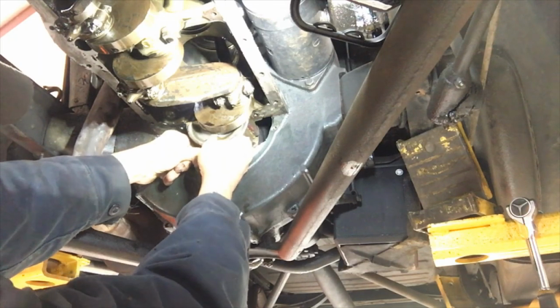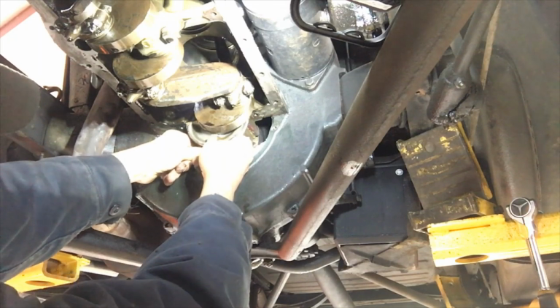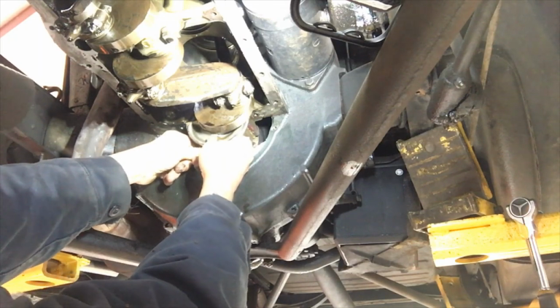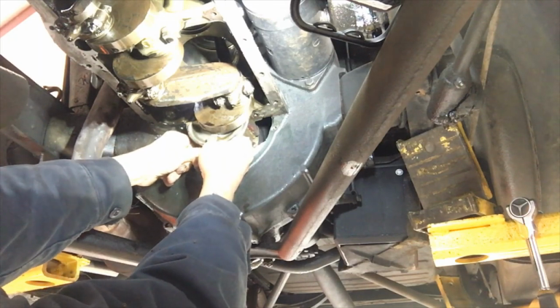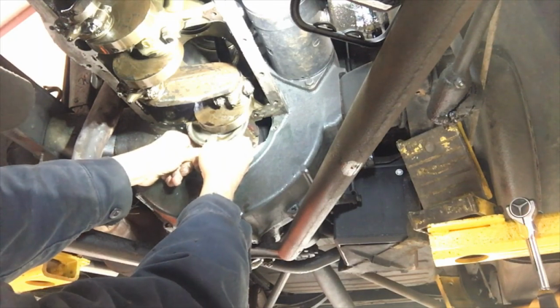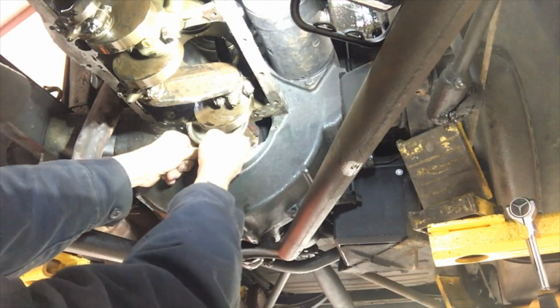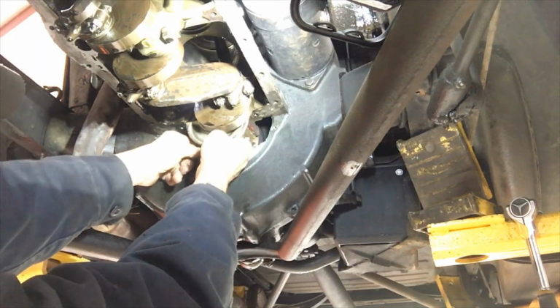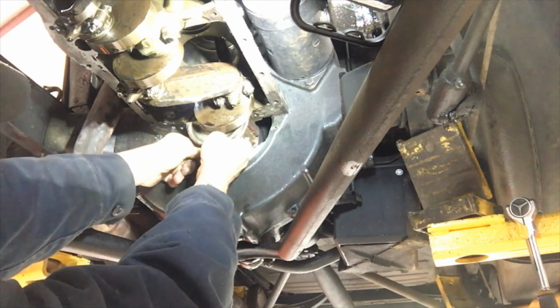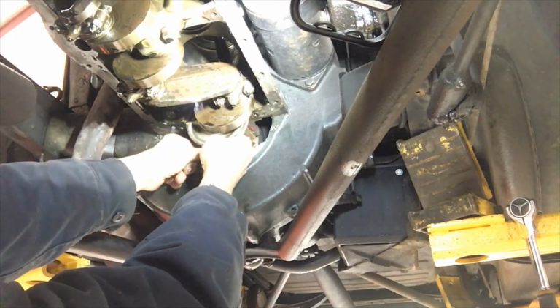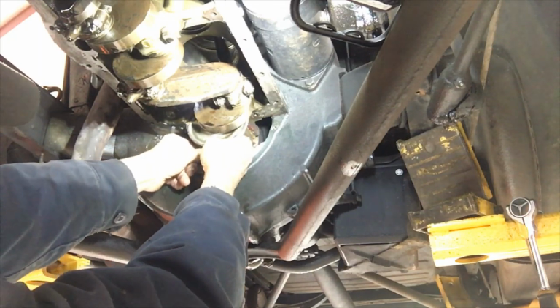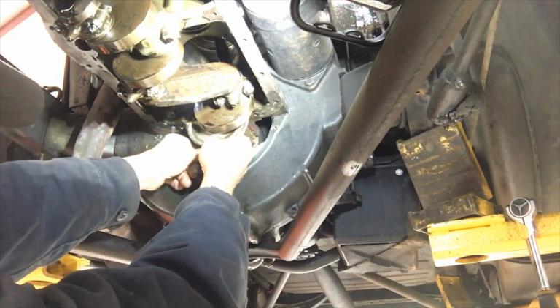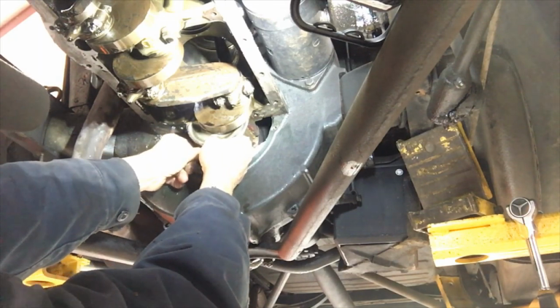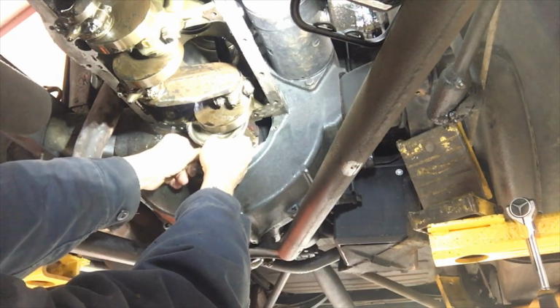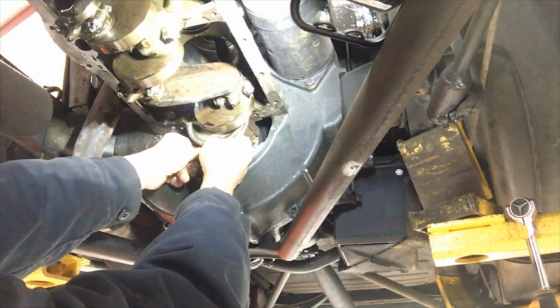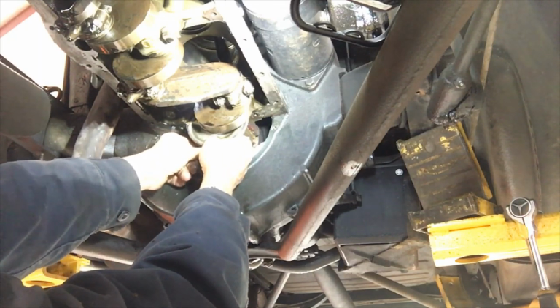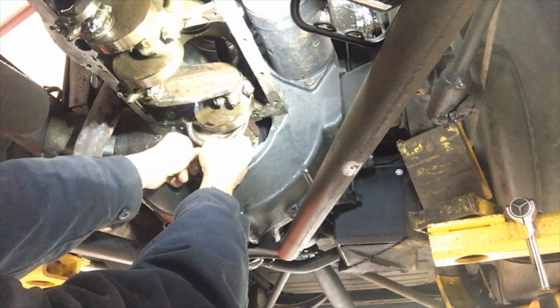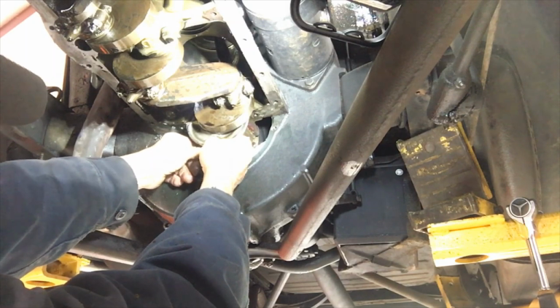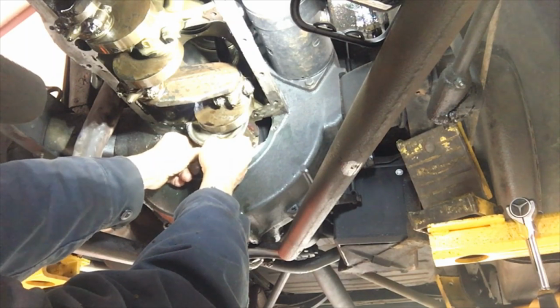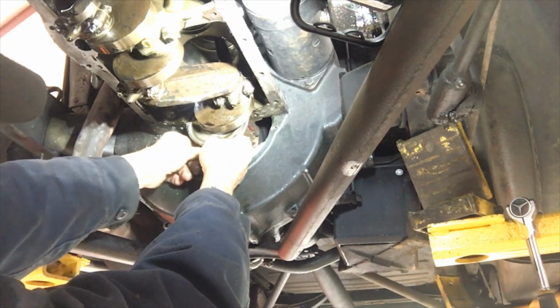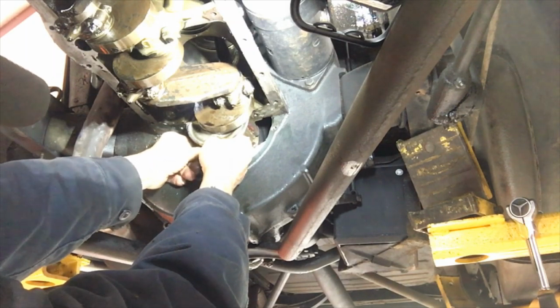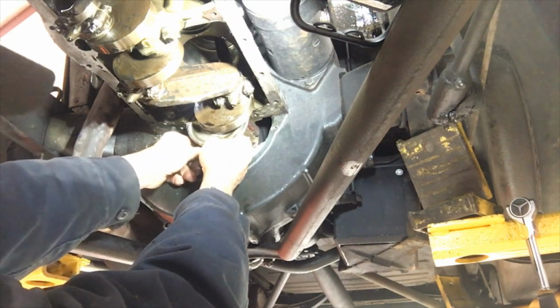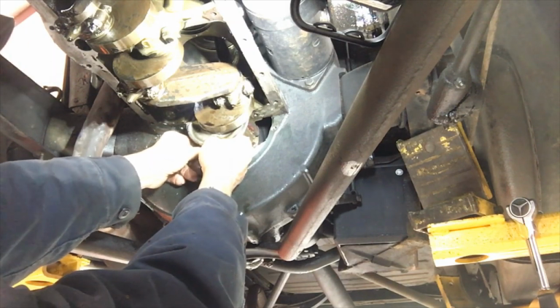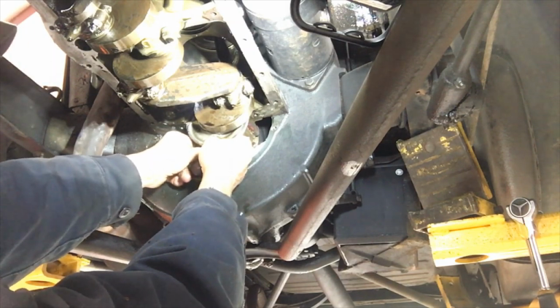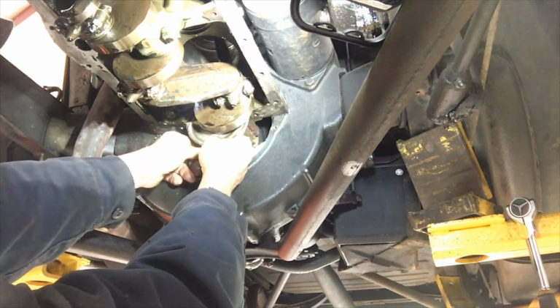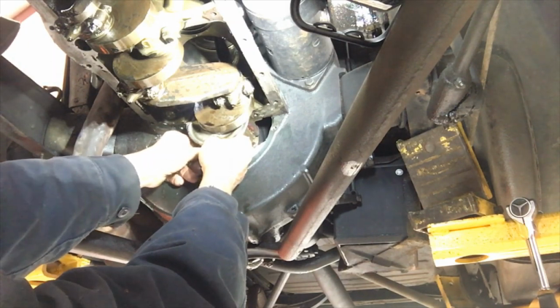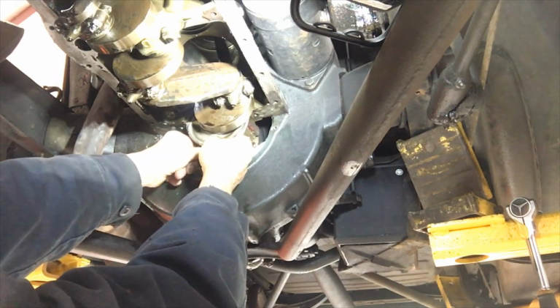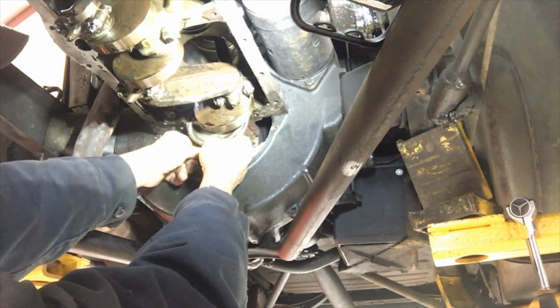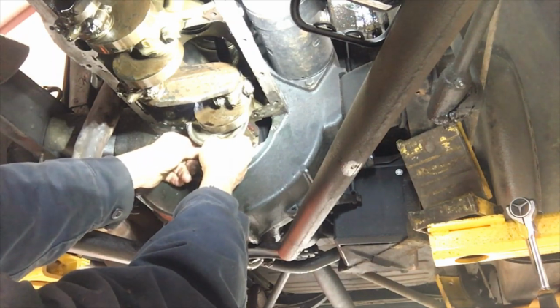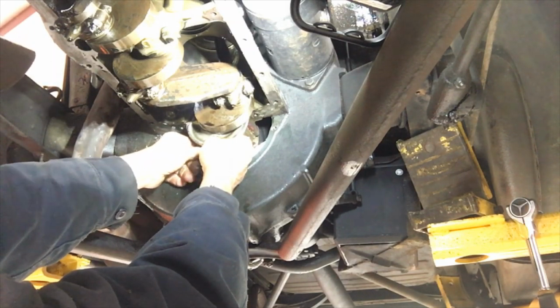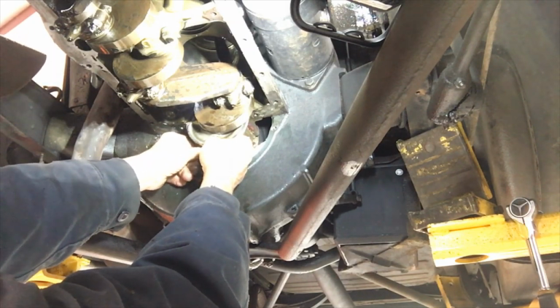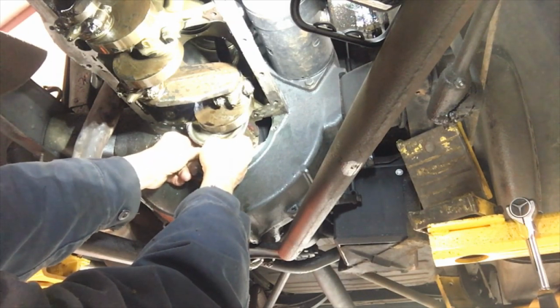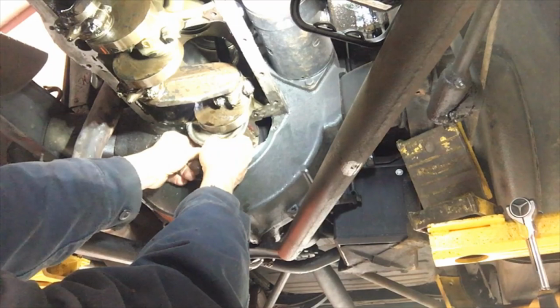Pretty tight corridors working in here. A lot of oil leaks come from a loose rear main.